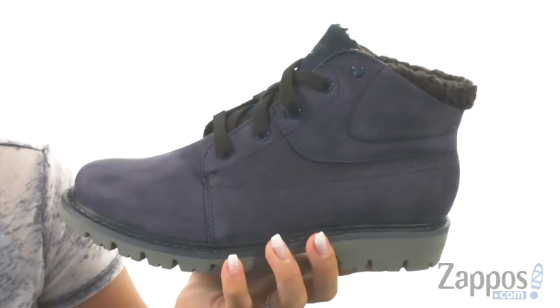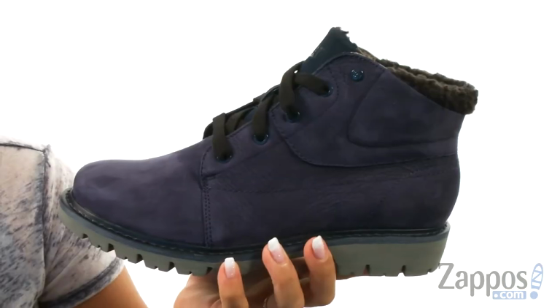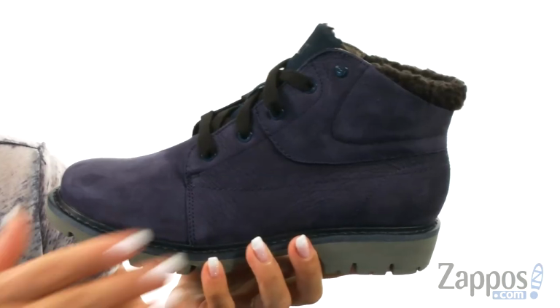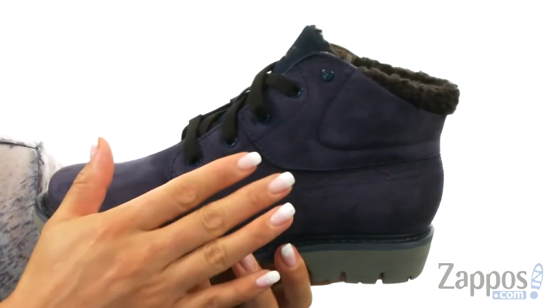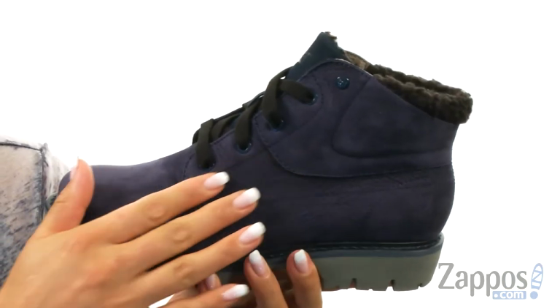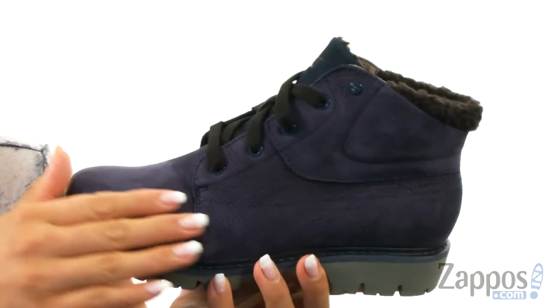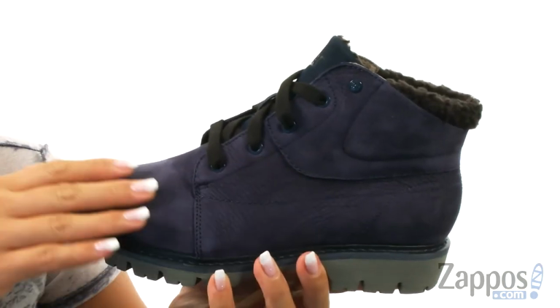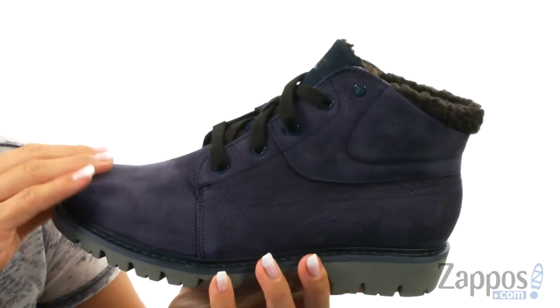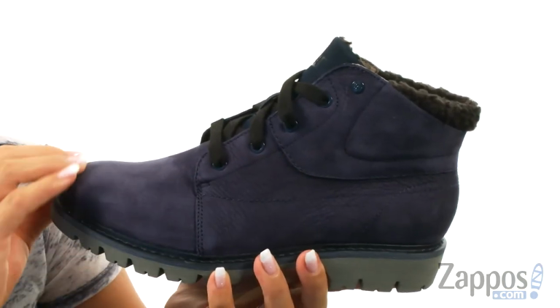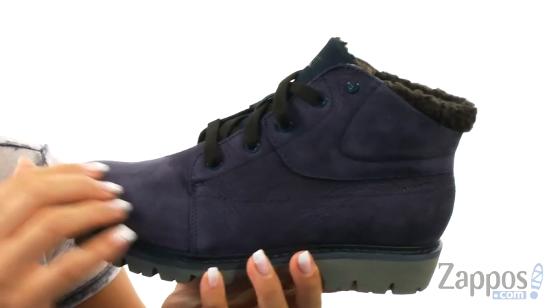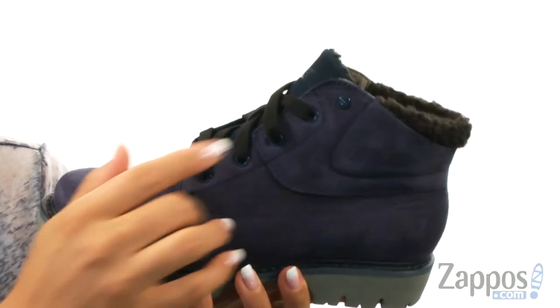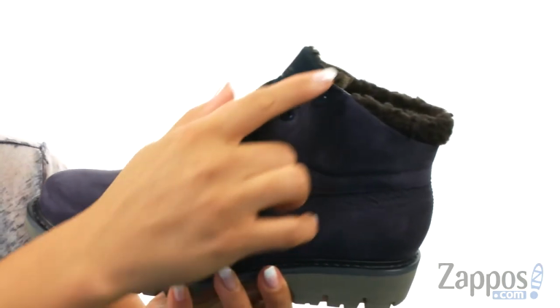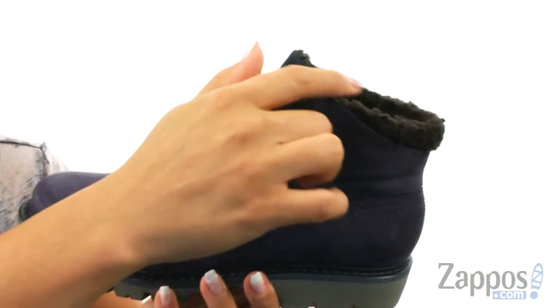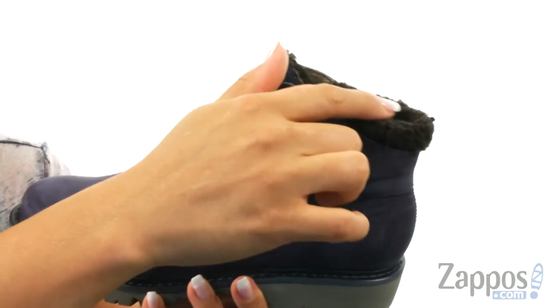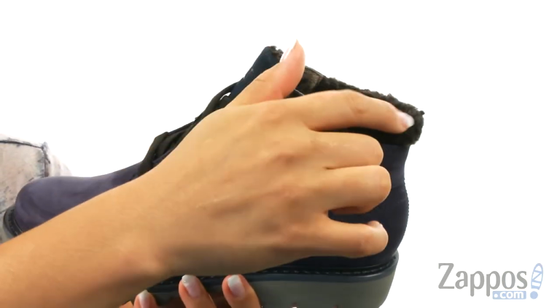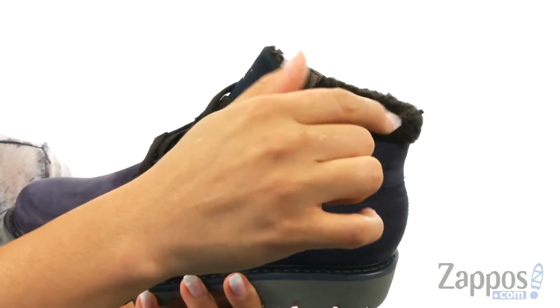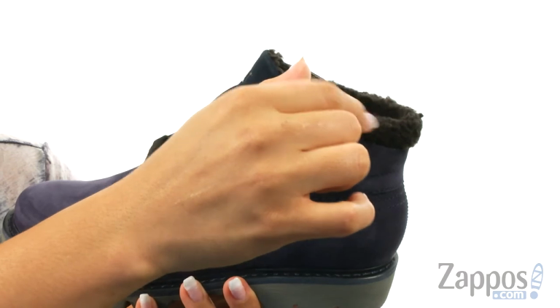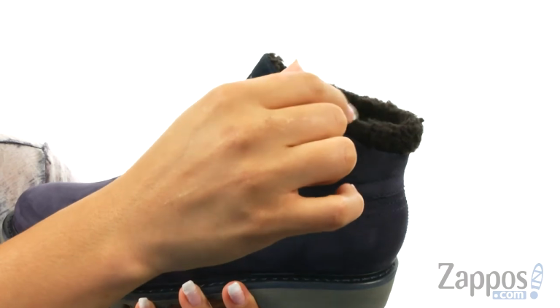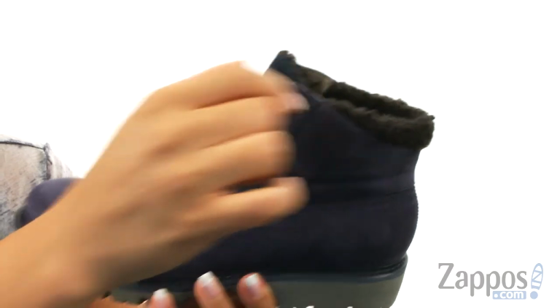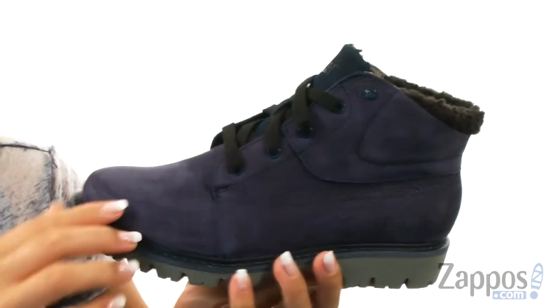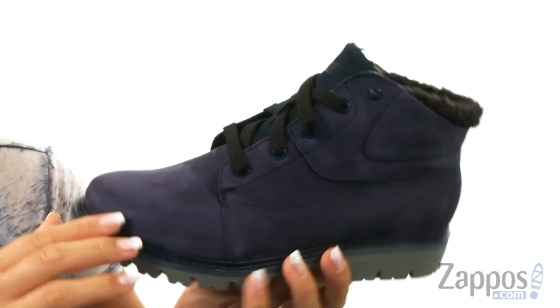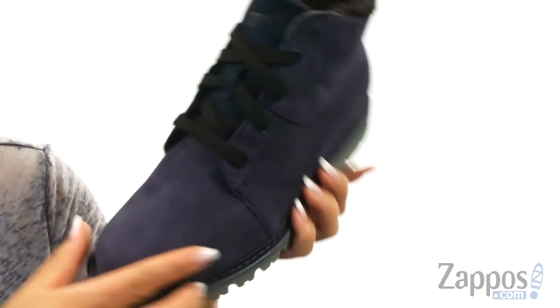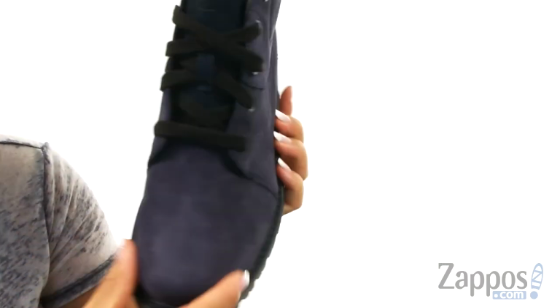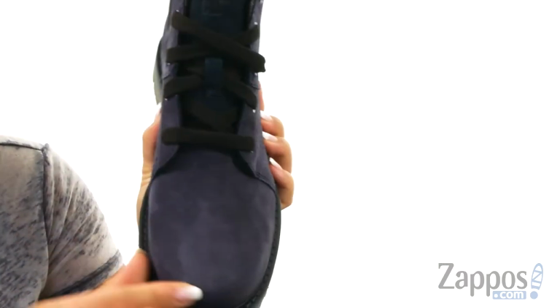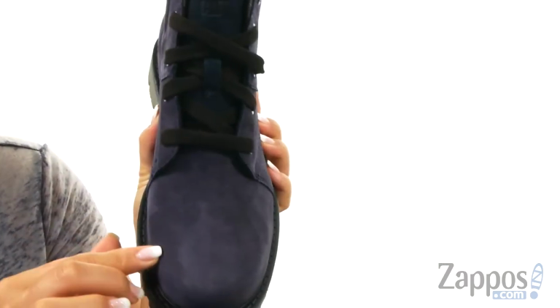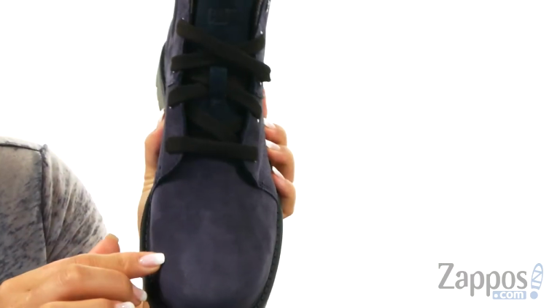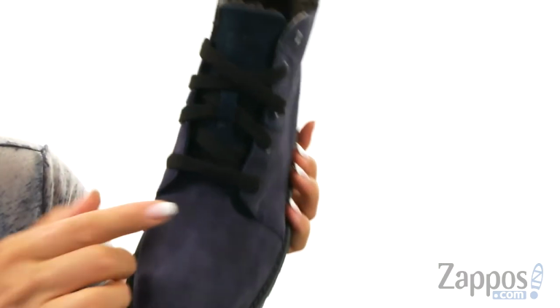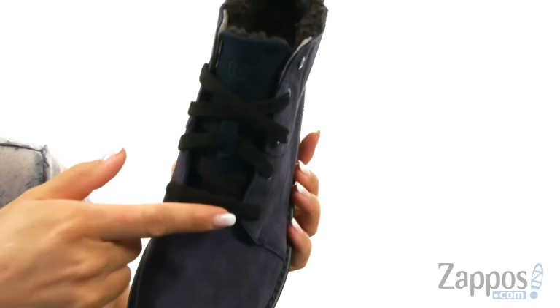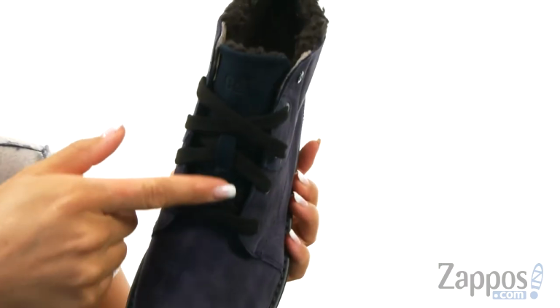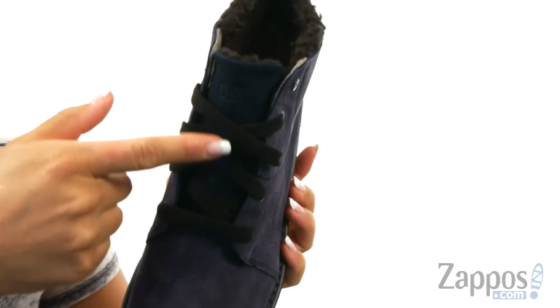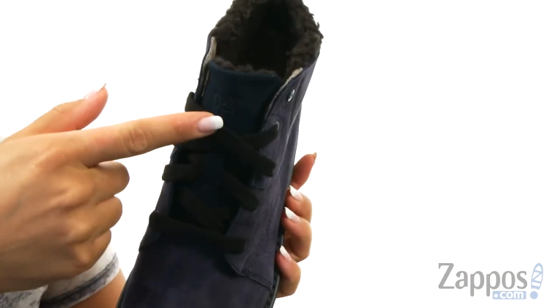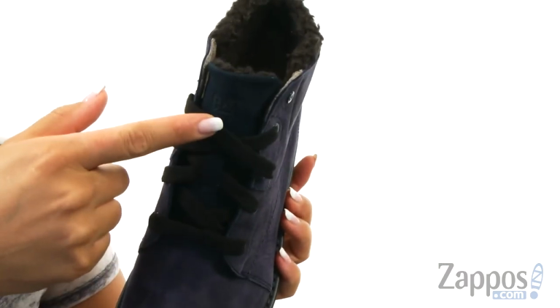These boots are made of a waterproof leather and faux fur upper. I absolutely love the collar because it's super duper soft. There is a round toe at the front and at the top there is a lace closure.